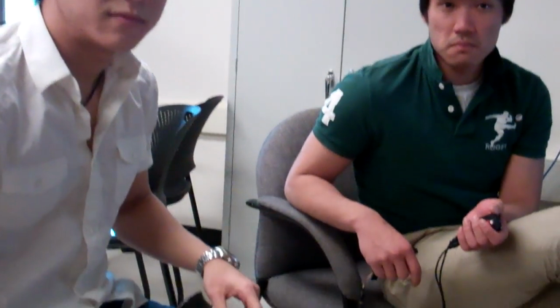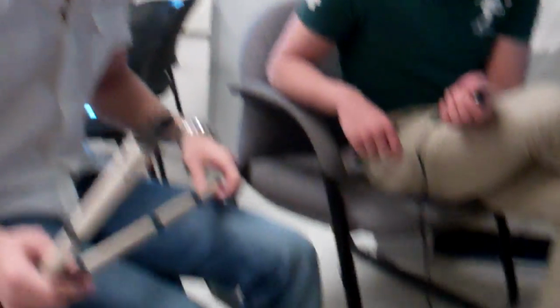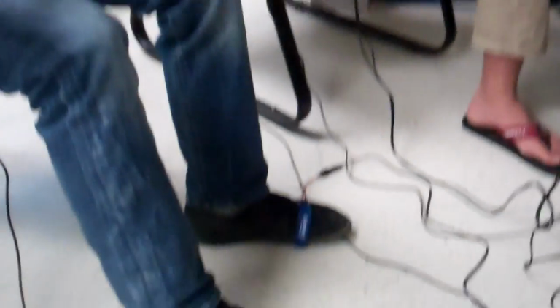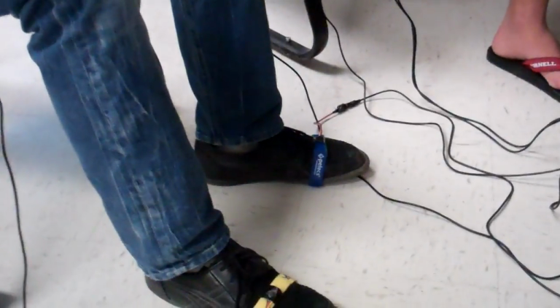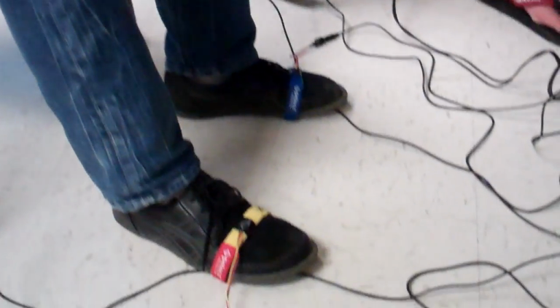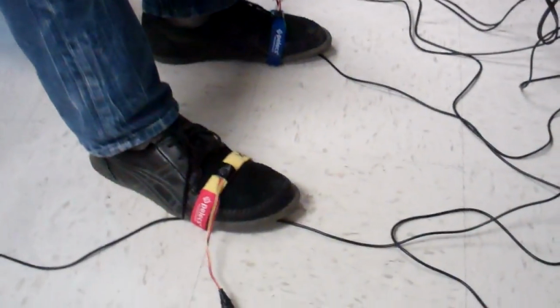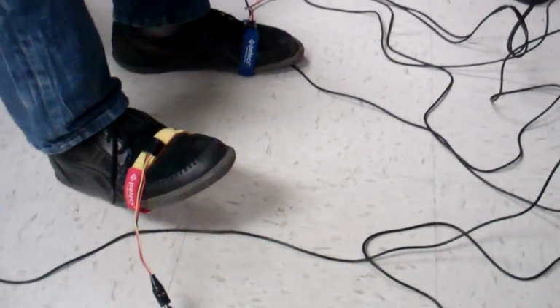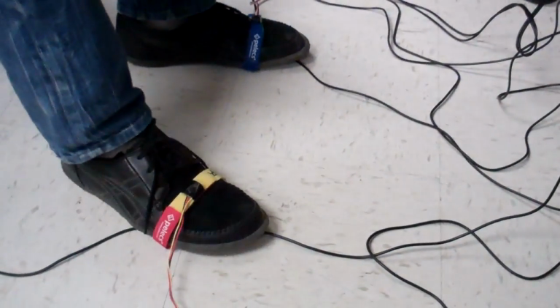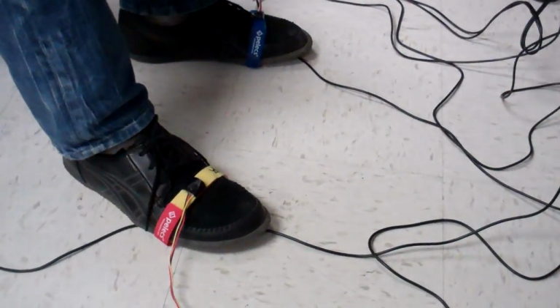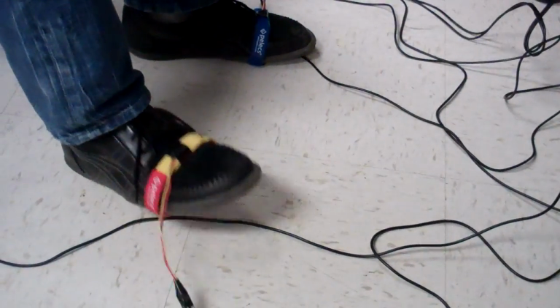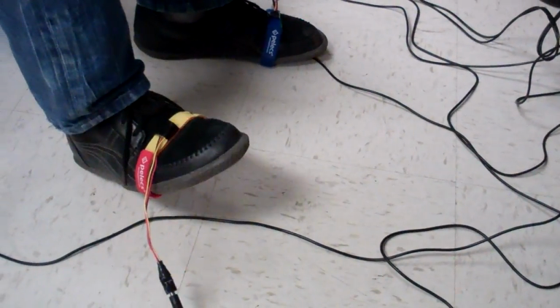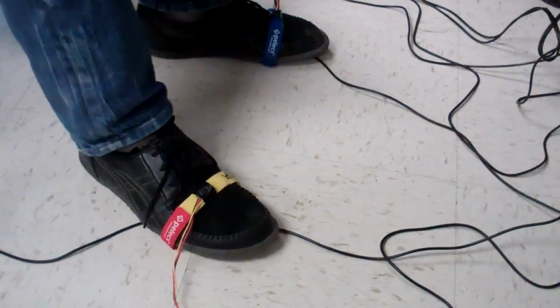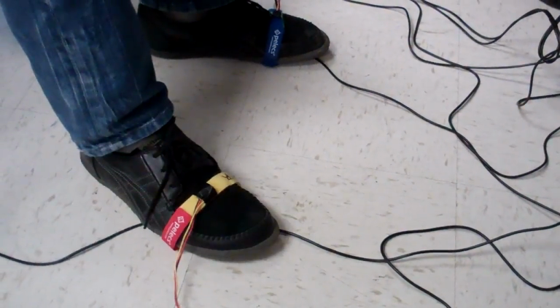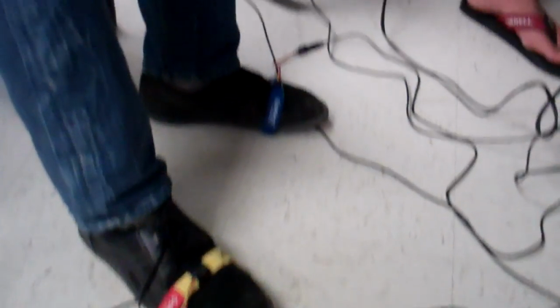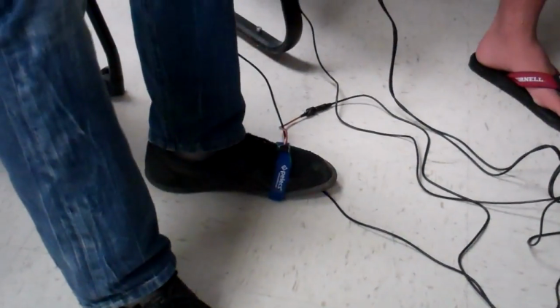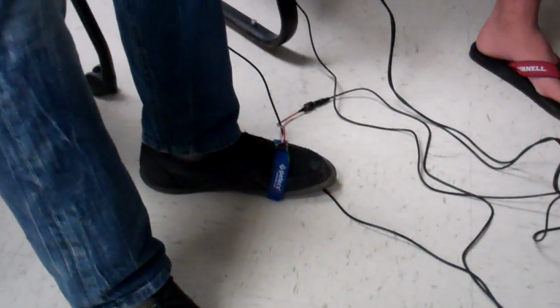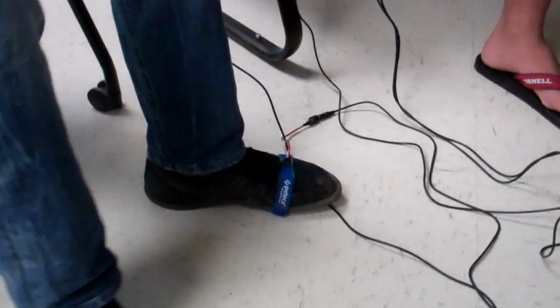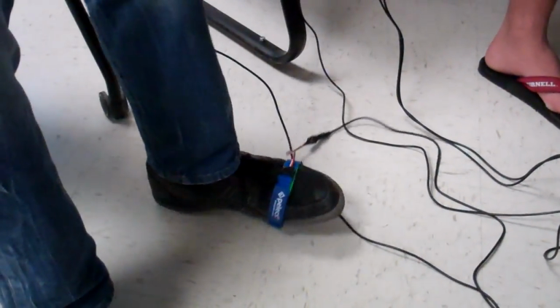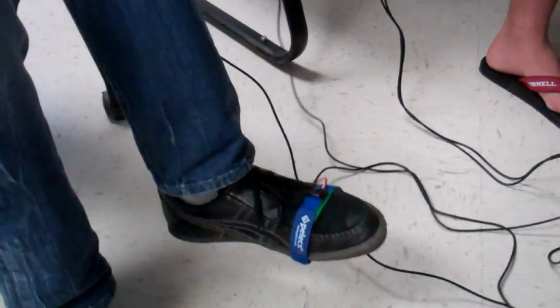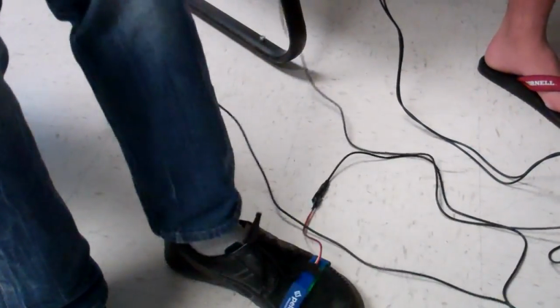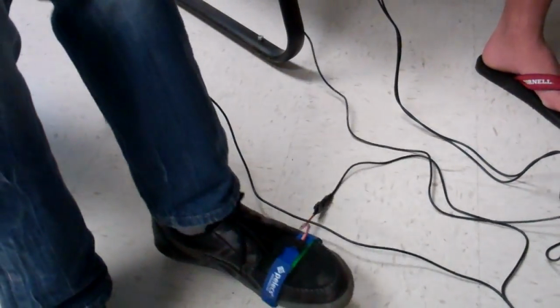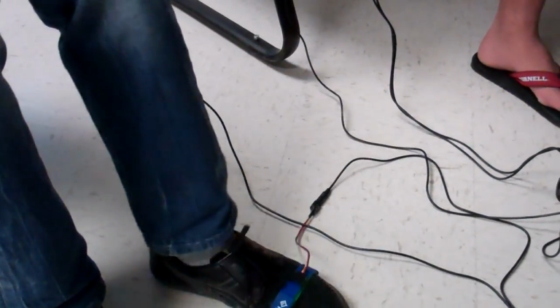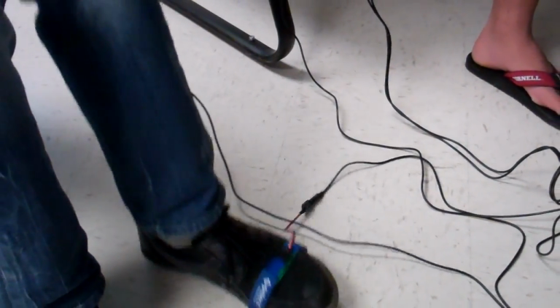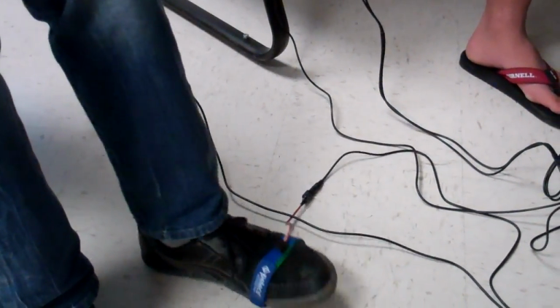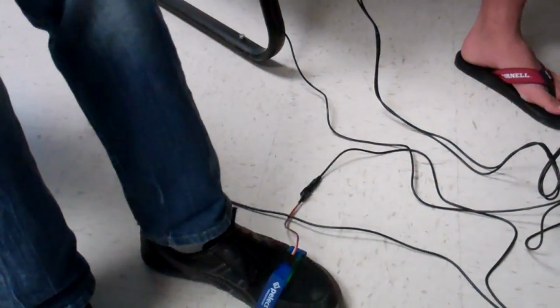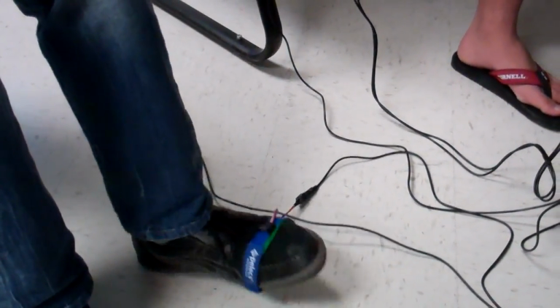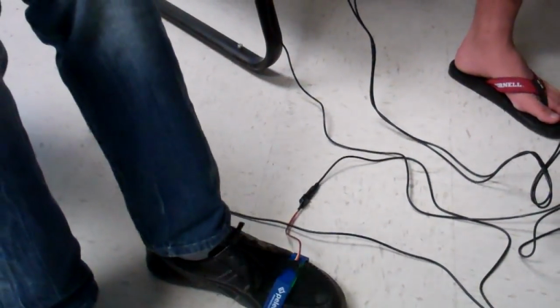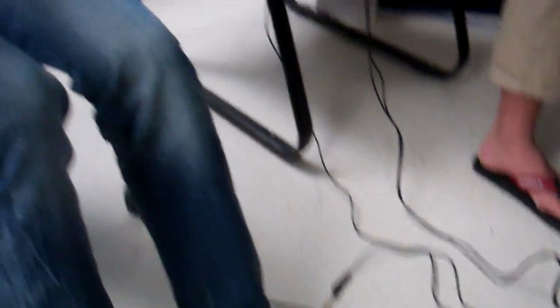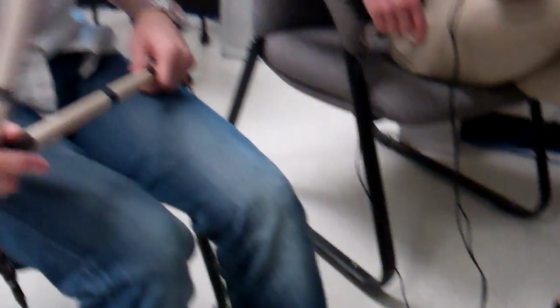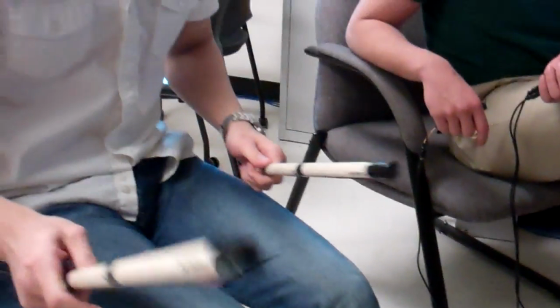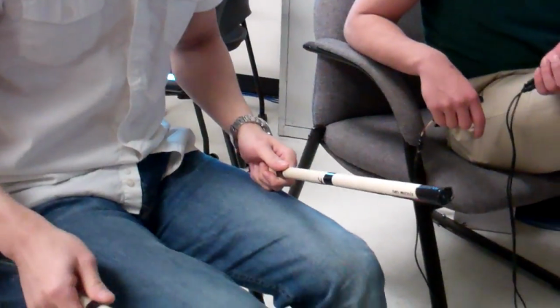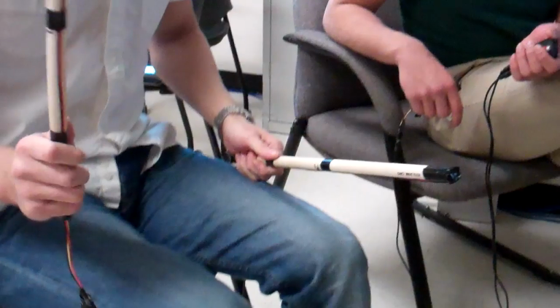So you've got a bass drum on one foot. What do you have on the other foot? This is a snare, actually. And what have you got on the sticks?